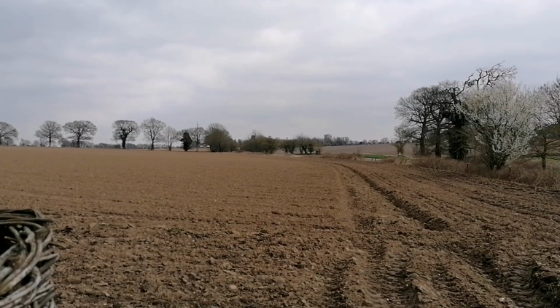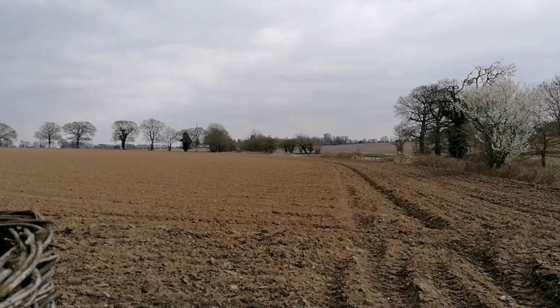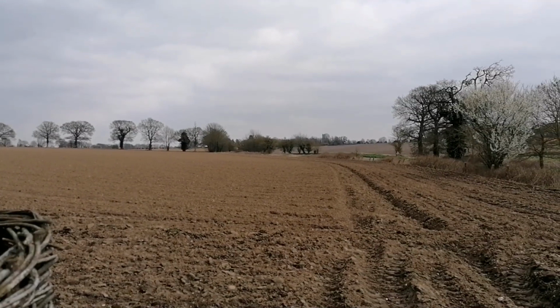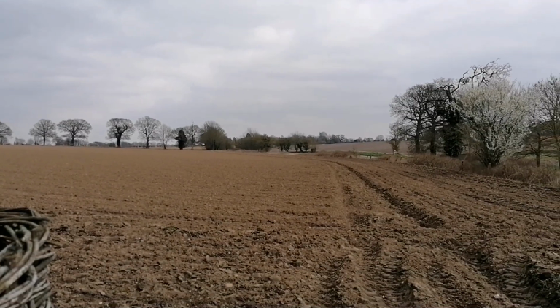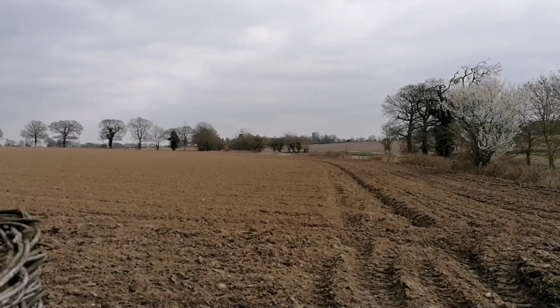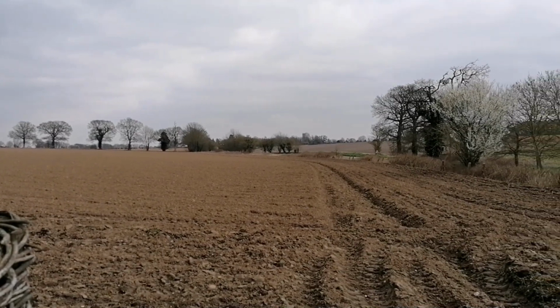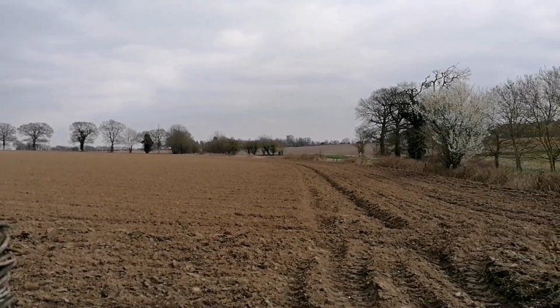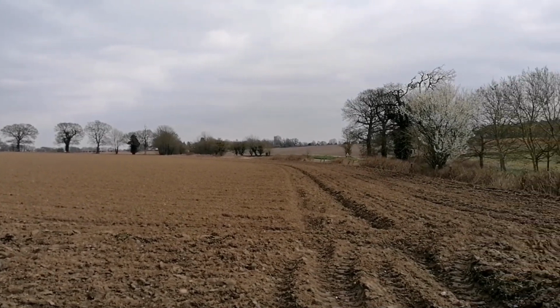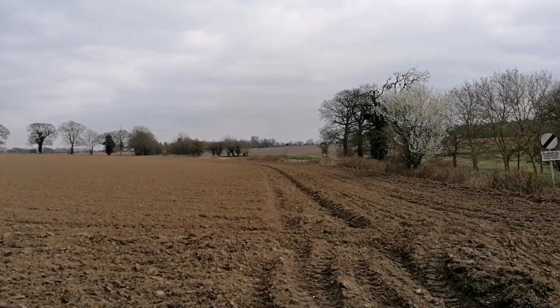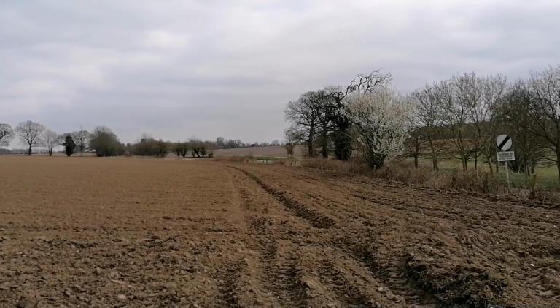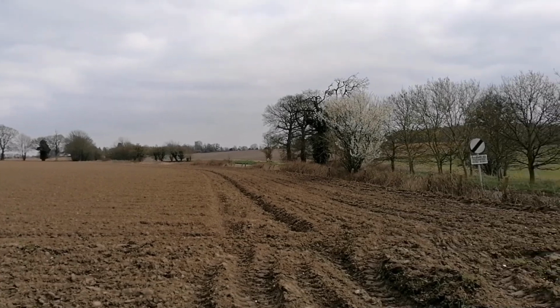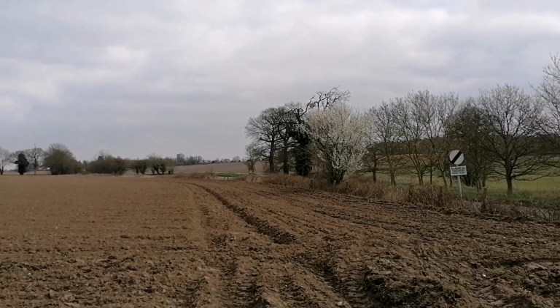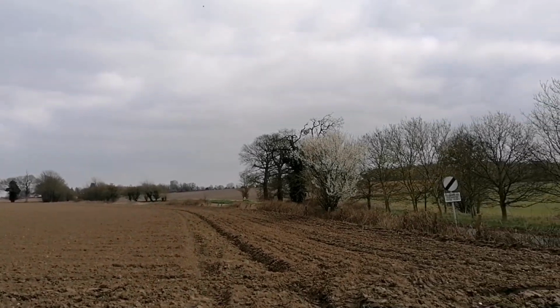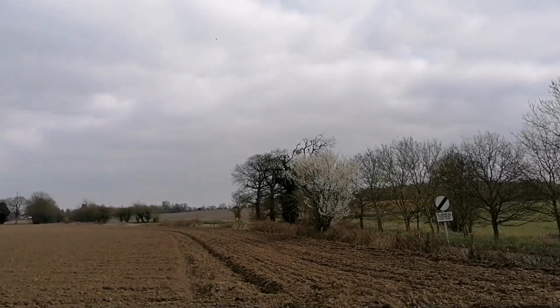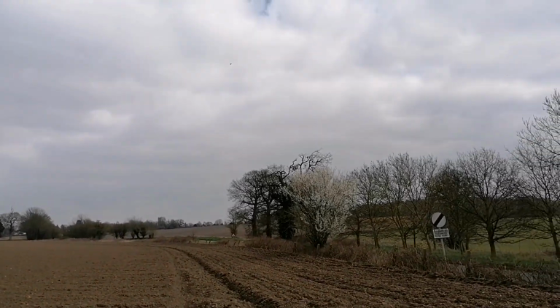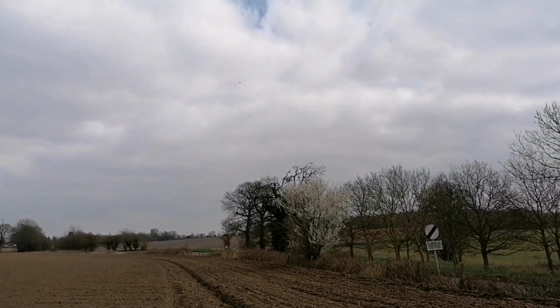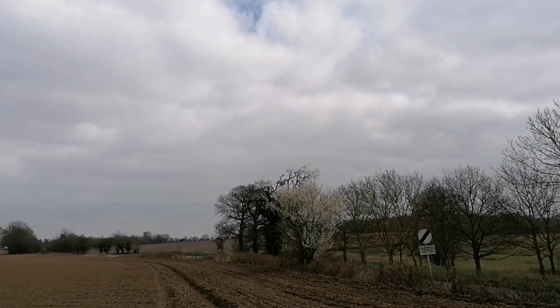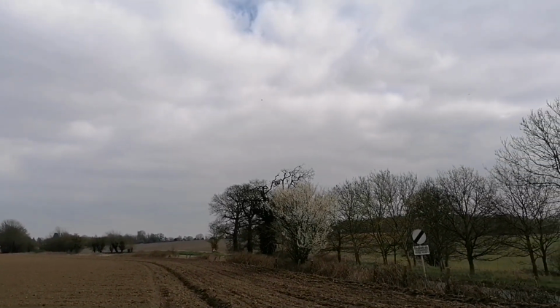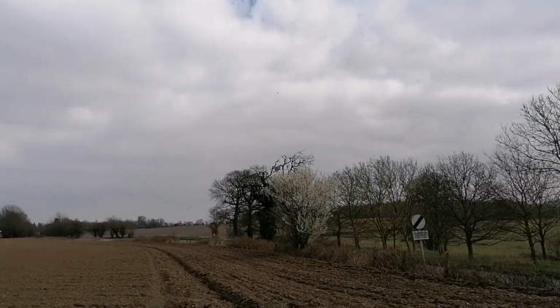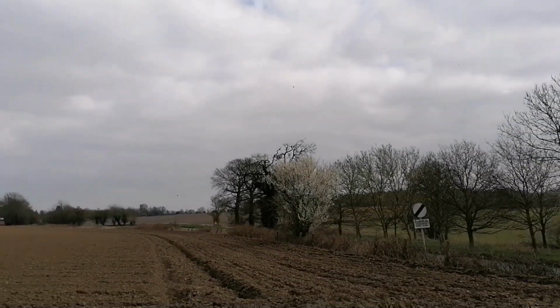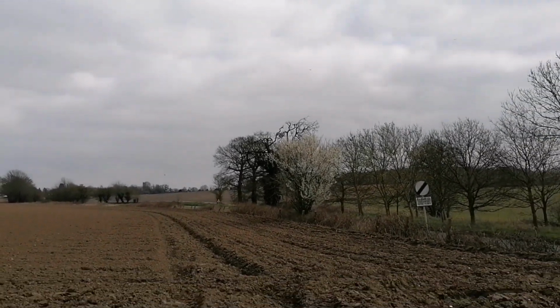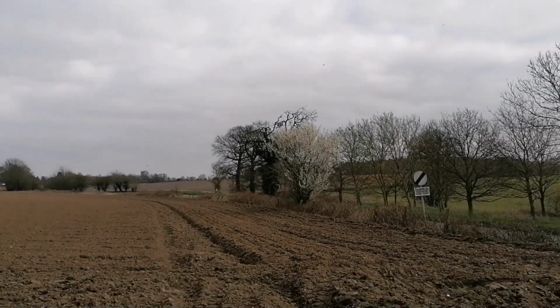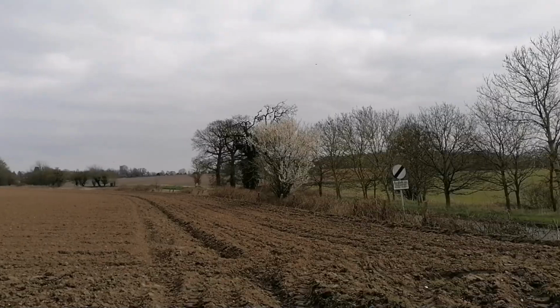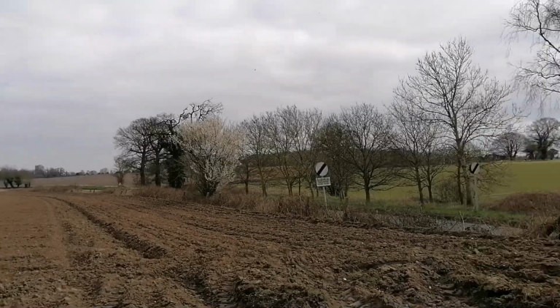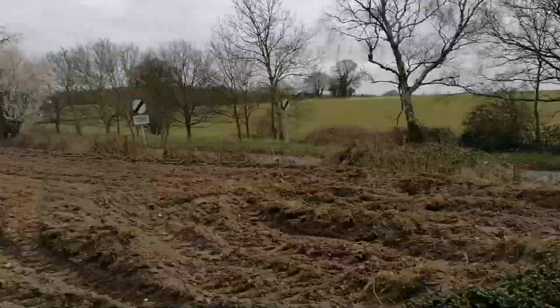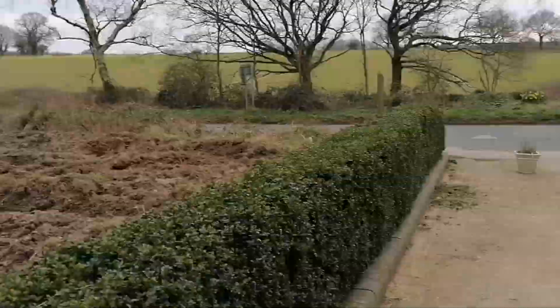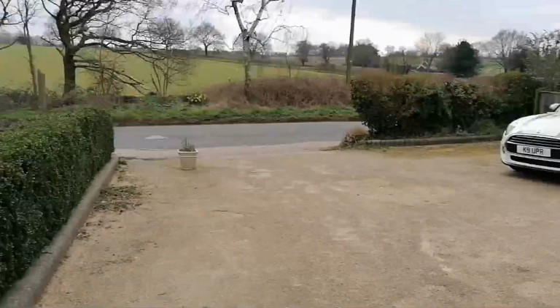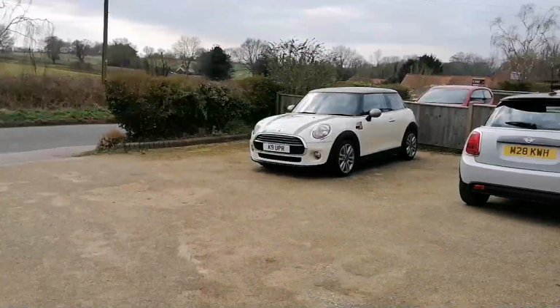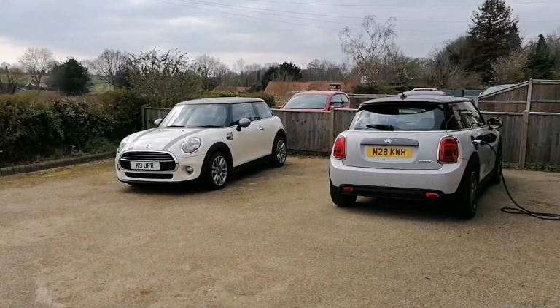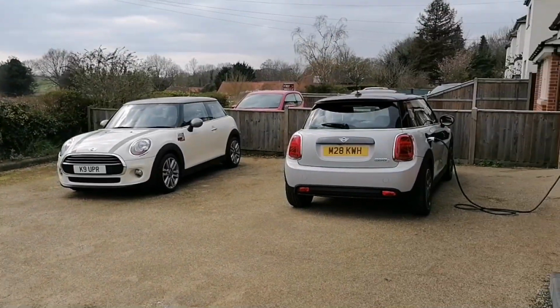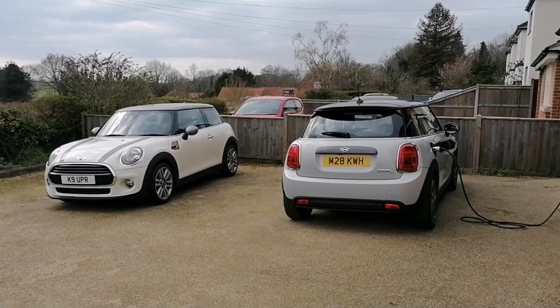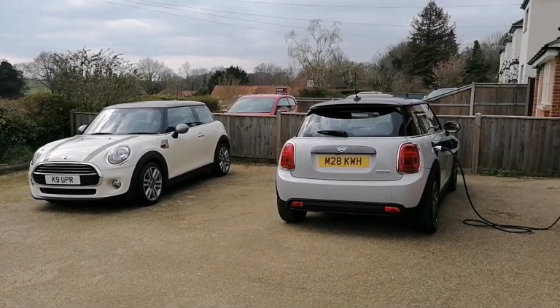Hi everyone, welcome back. Welcome to Norfolk on a beautiful sunny day — well, not quite as sunny as you'd like. Today's video is not about sunshine and not about the Mini Electric.